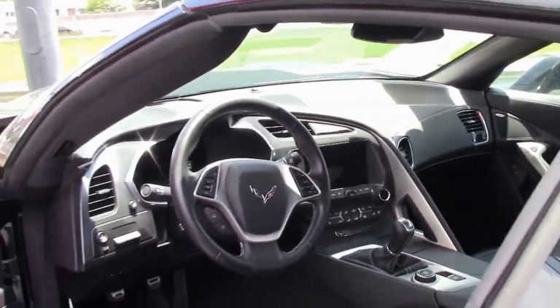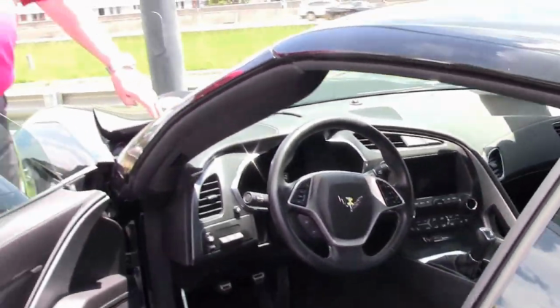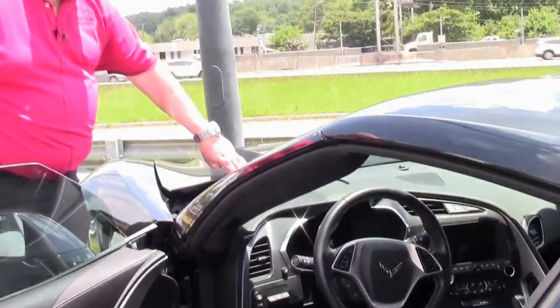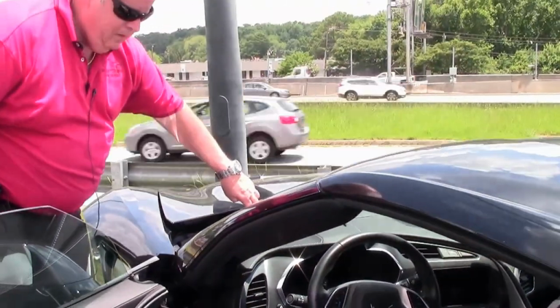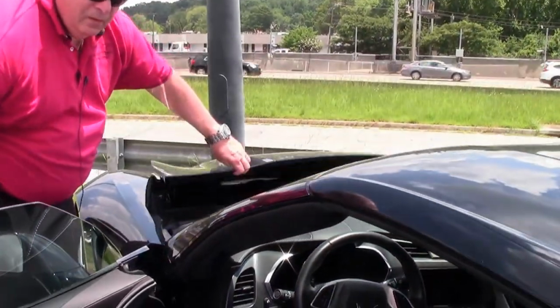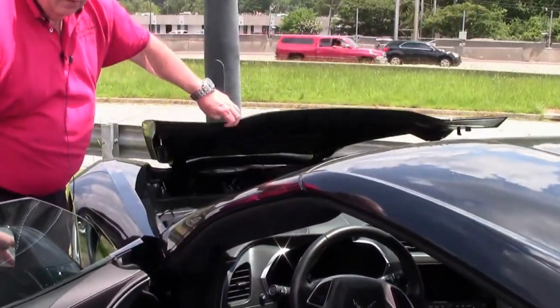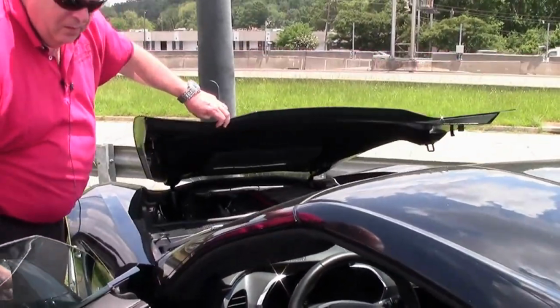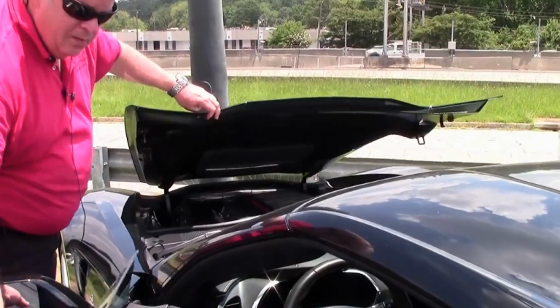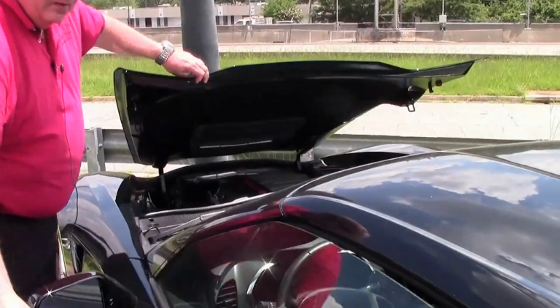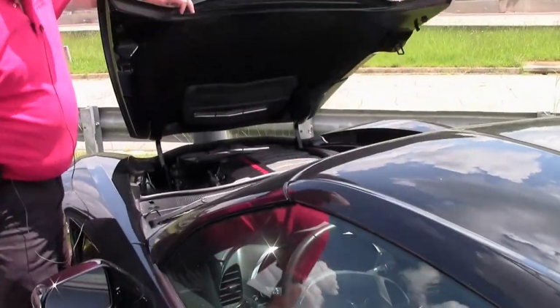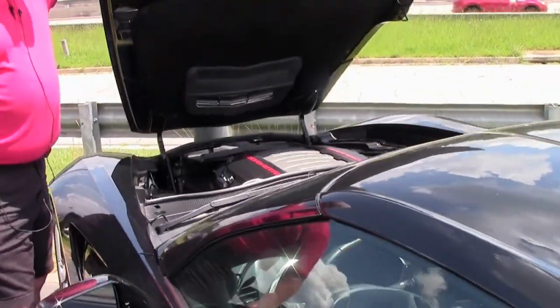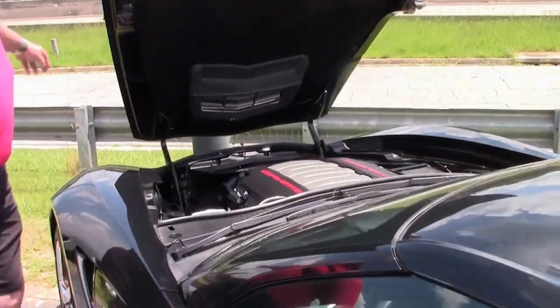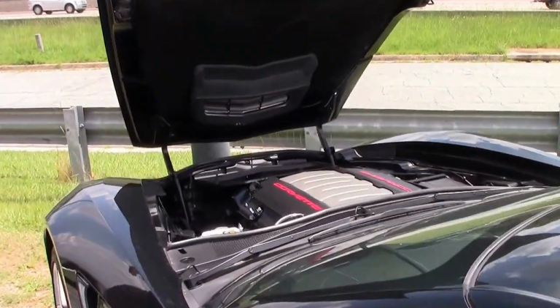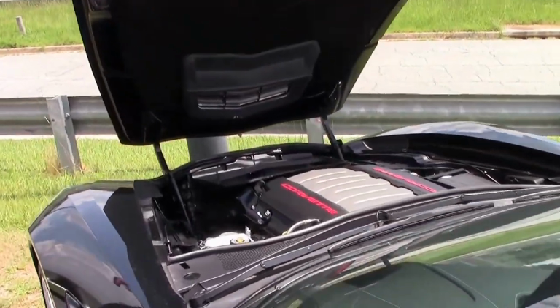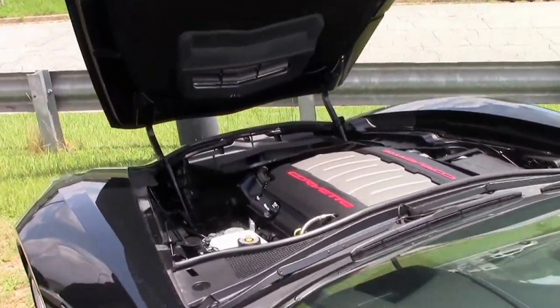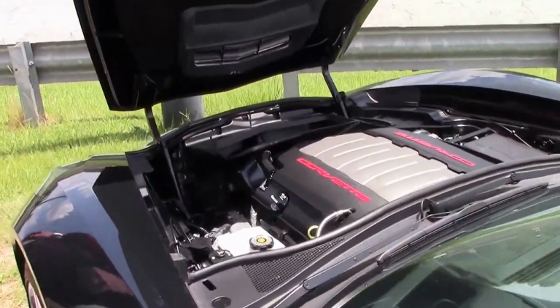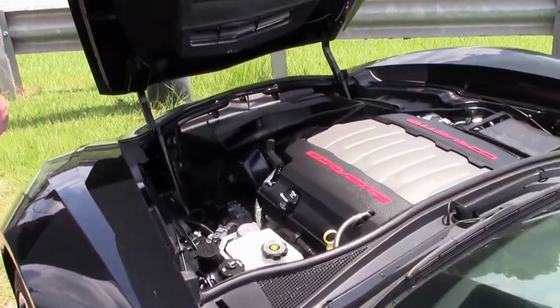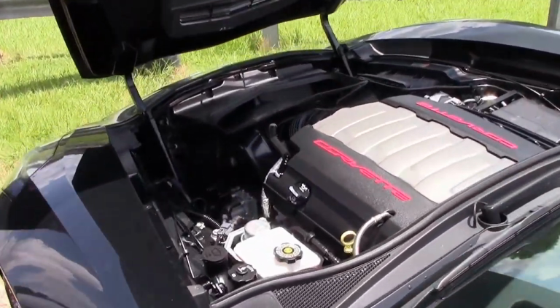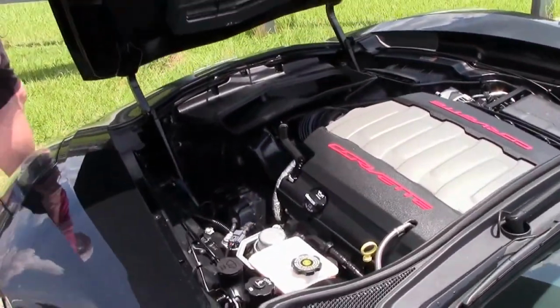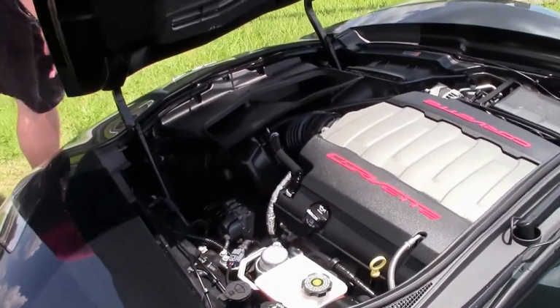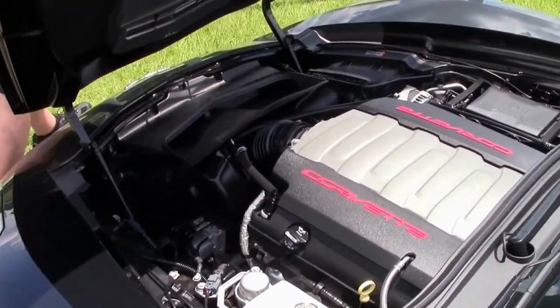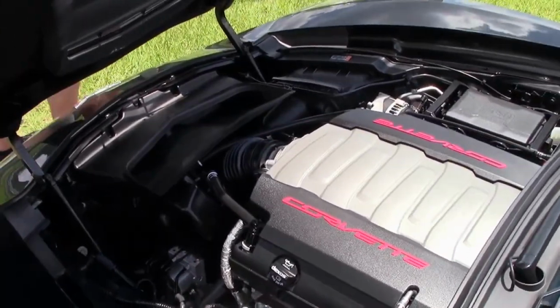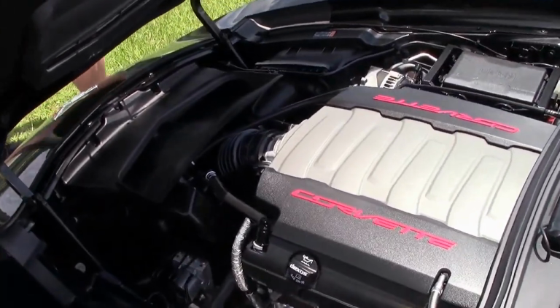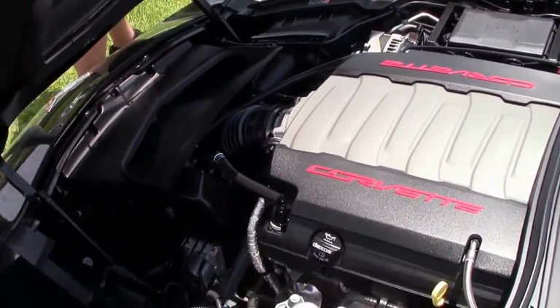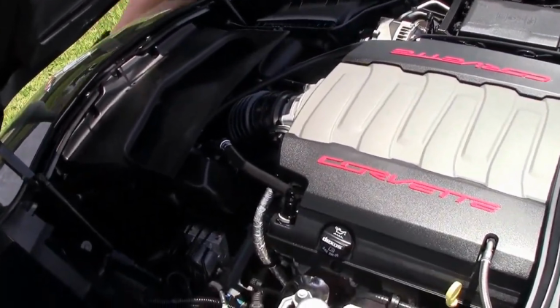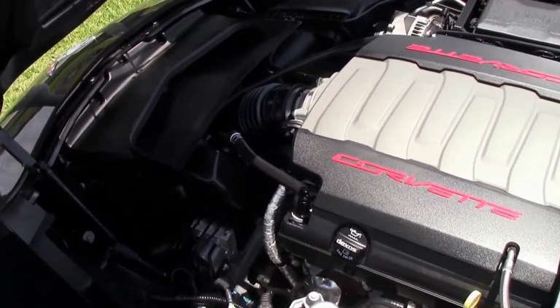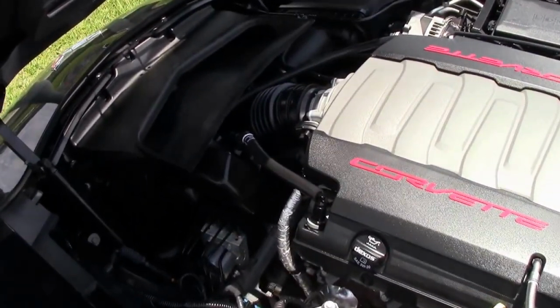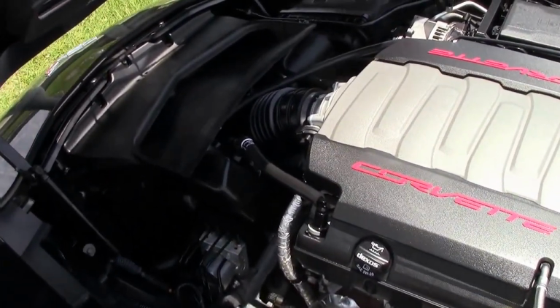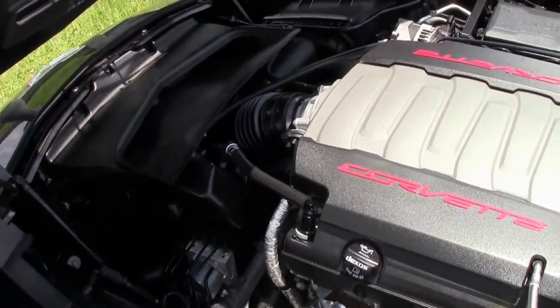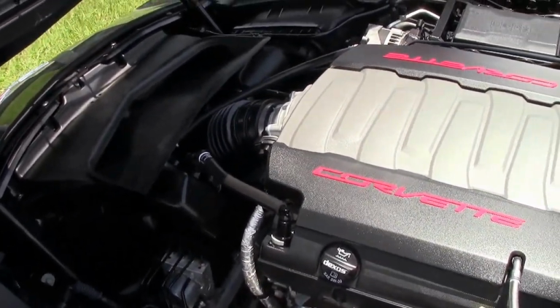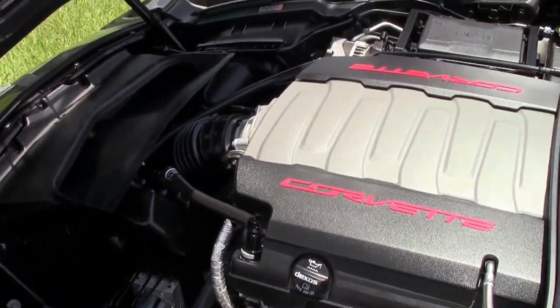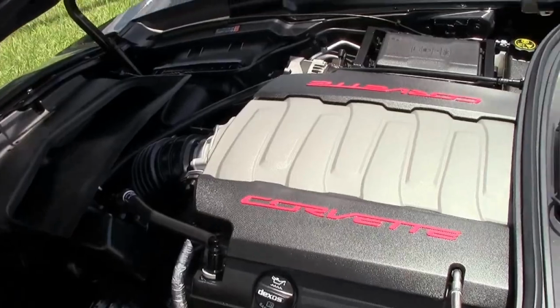And then in turn we're going to show you your power plant — LT1, 460 horsepower folks.